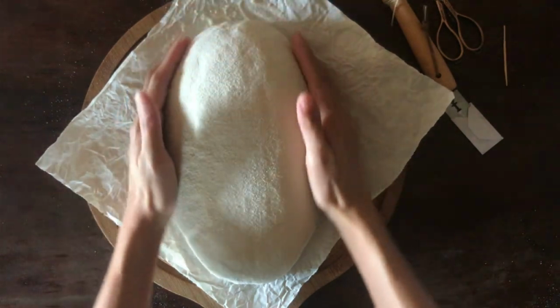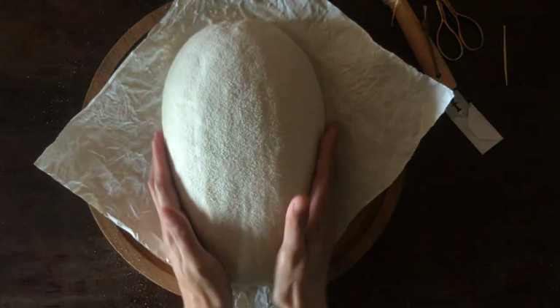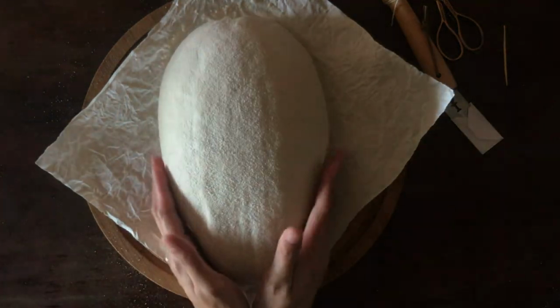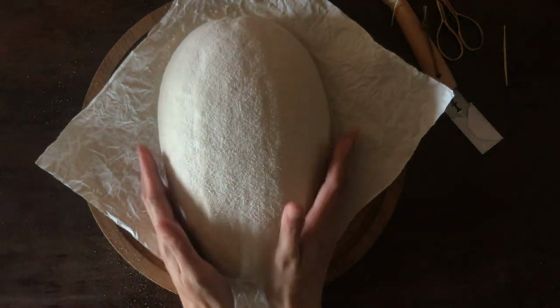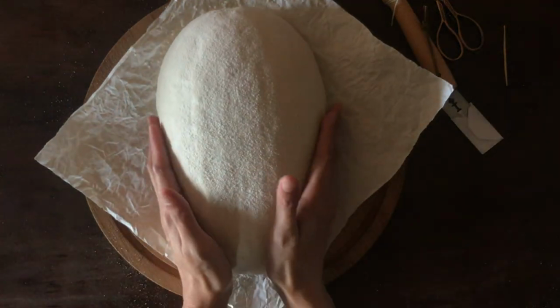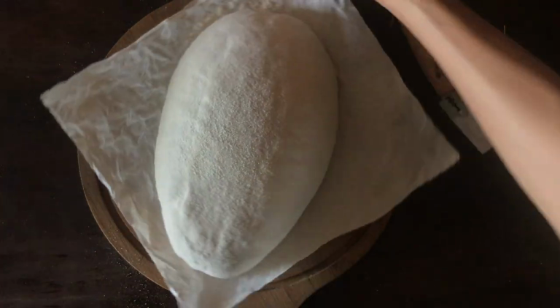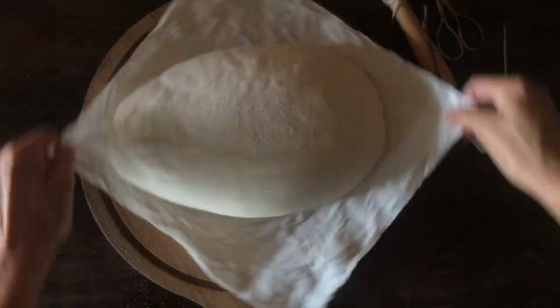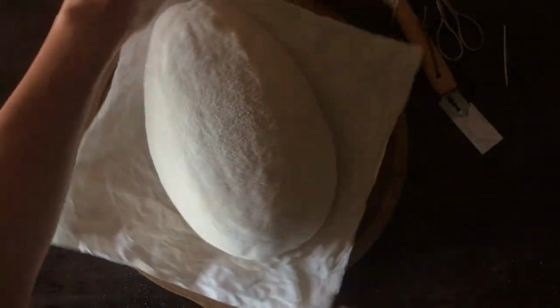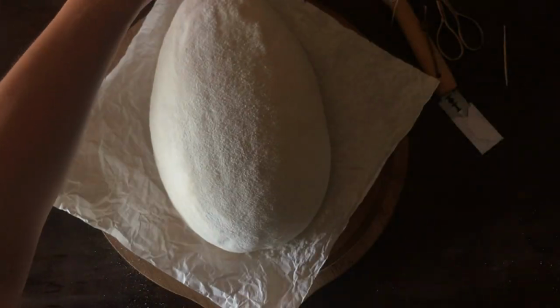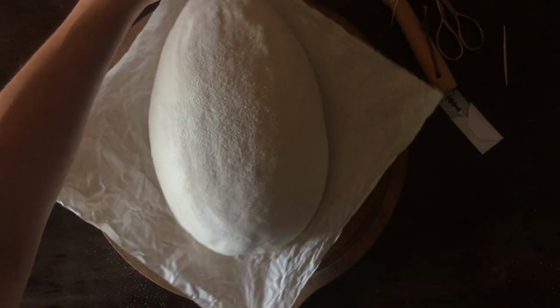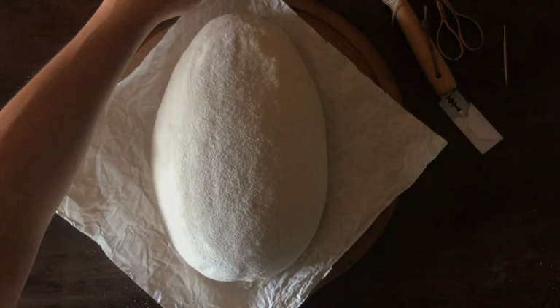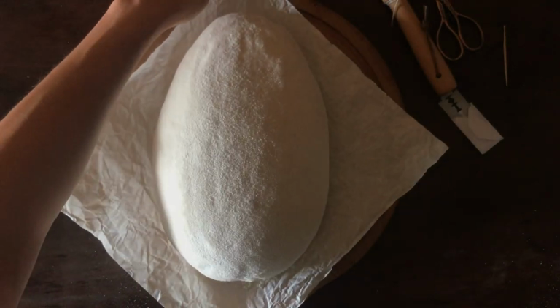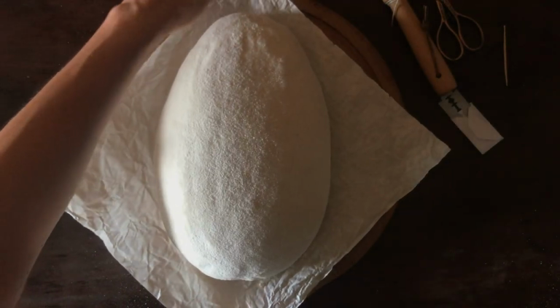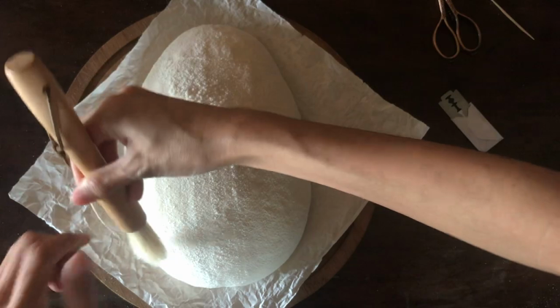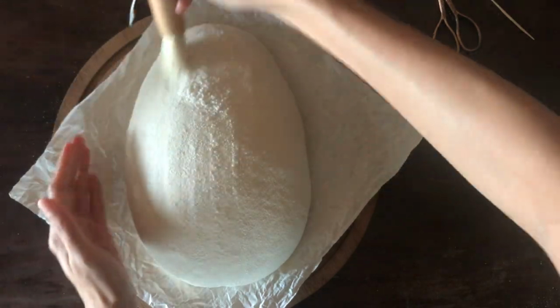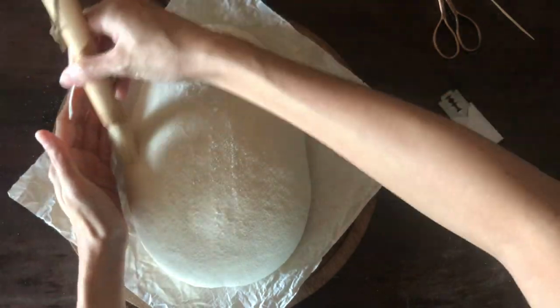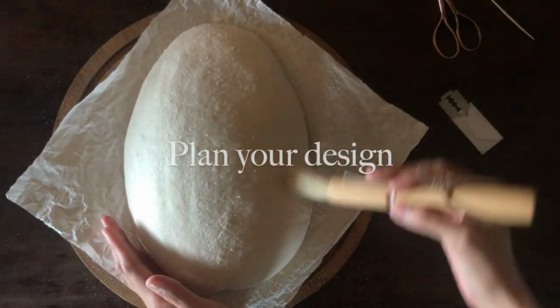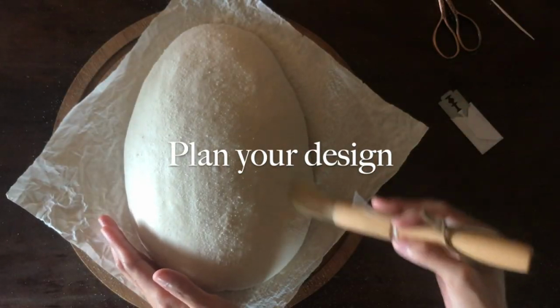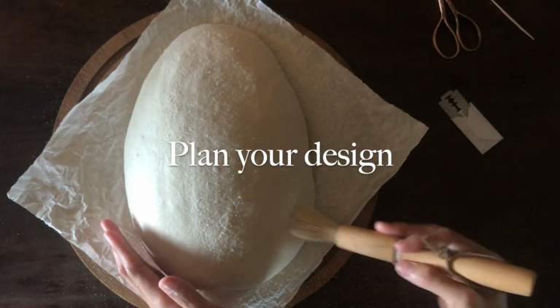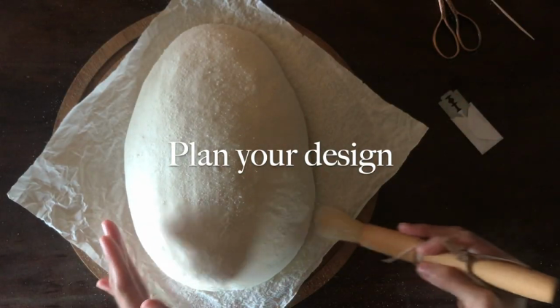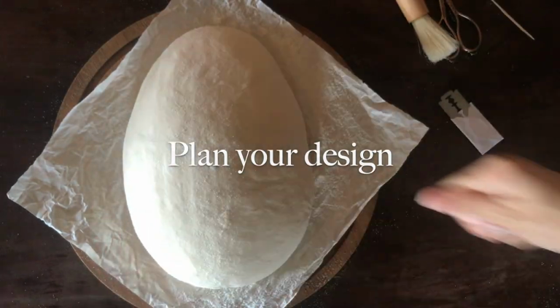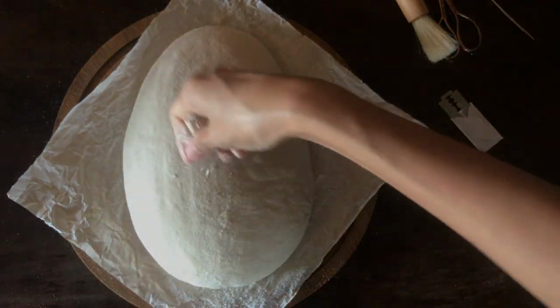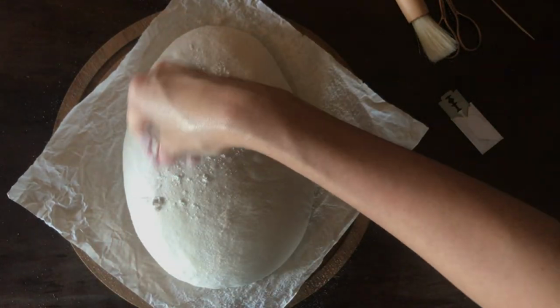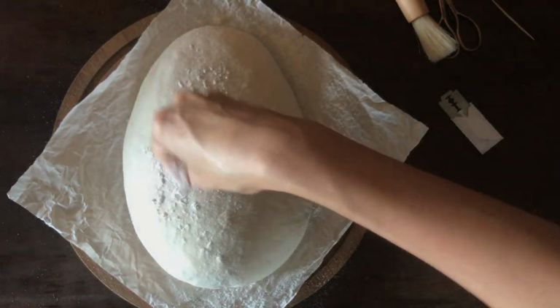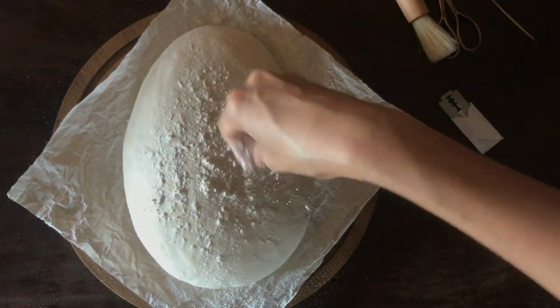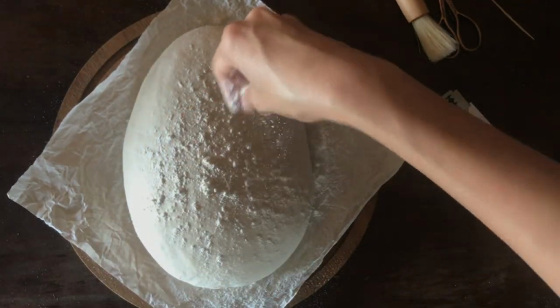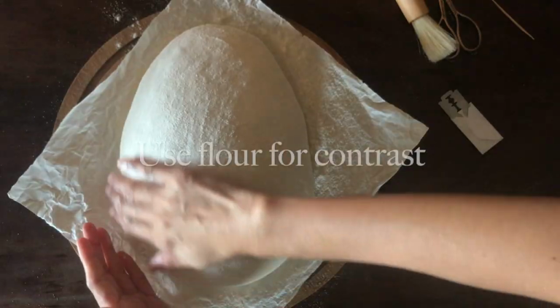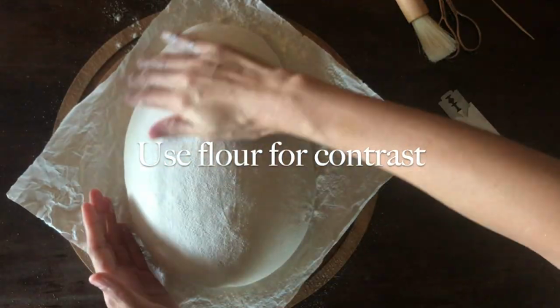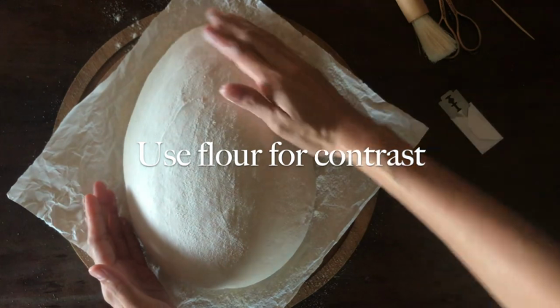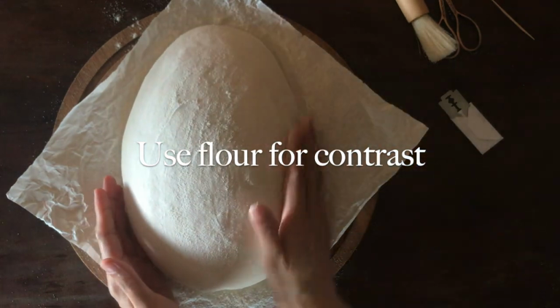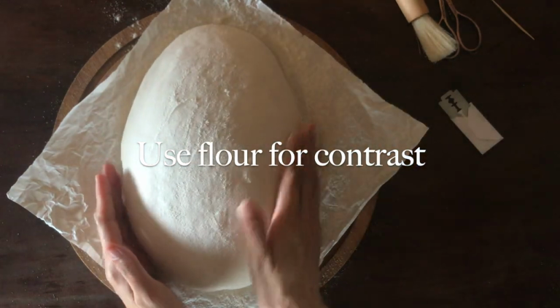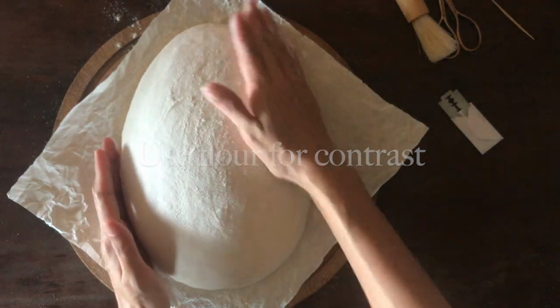It's also important to understand that making an expansion score can de-gas your dough, so it's best to put it in the oven and bake it right after you score. This is why I suggest having a plan for the design and preparing all your tools beforehand.